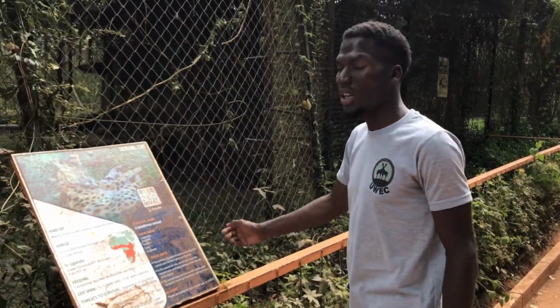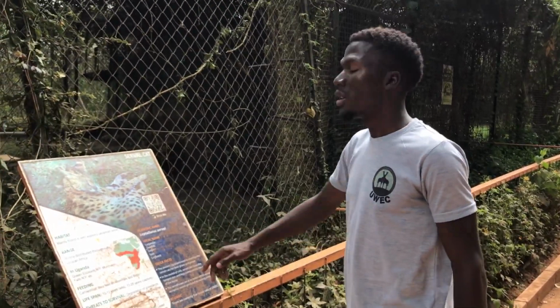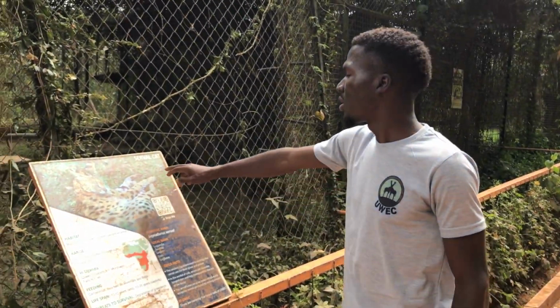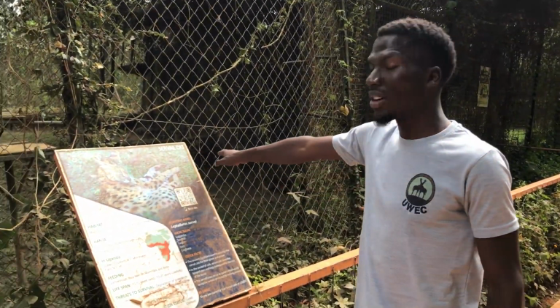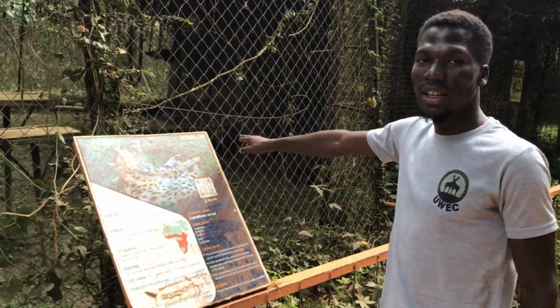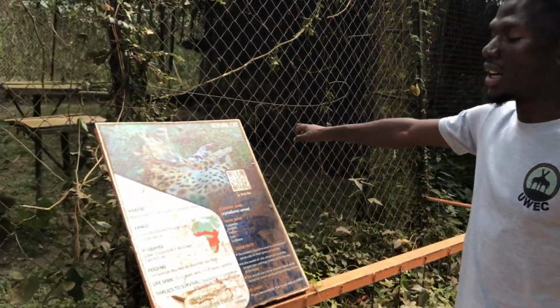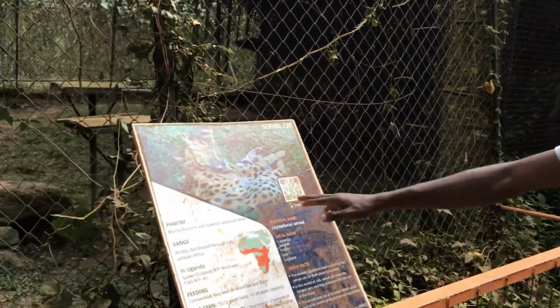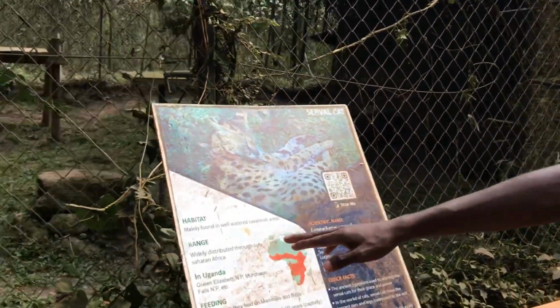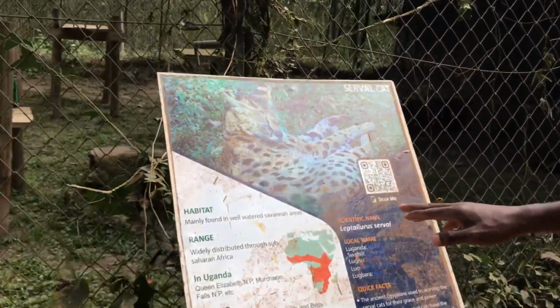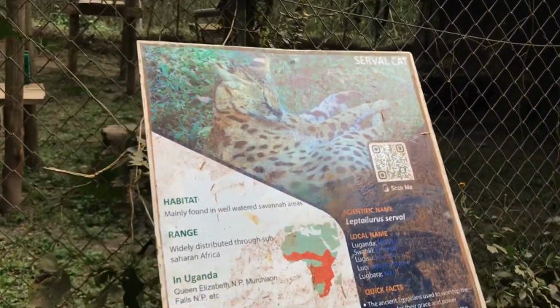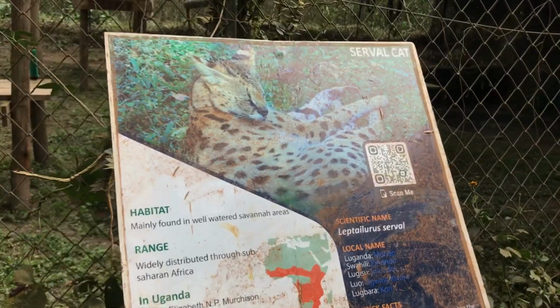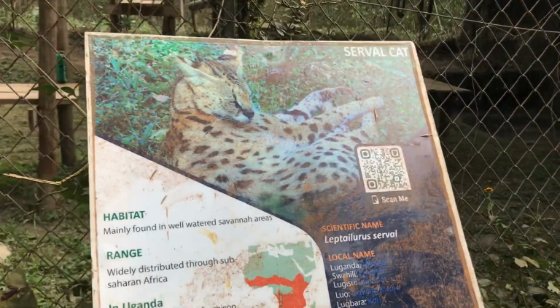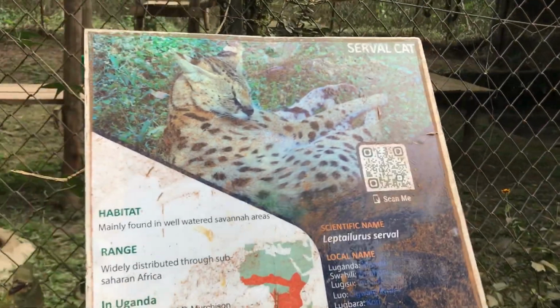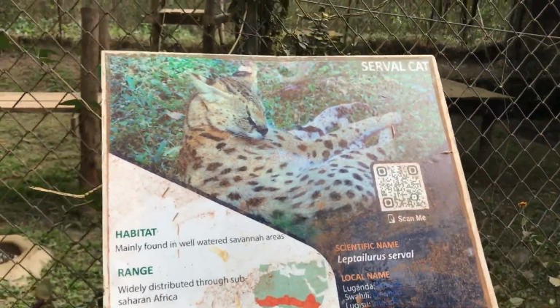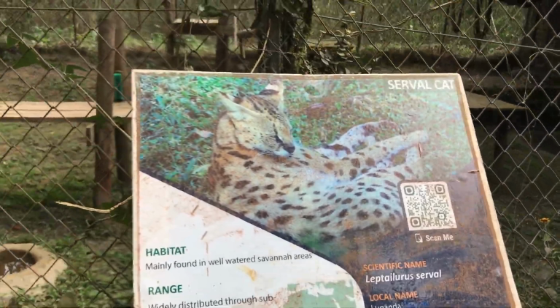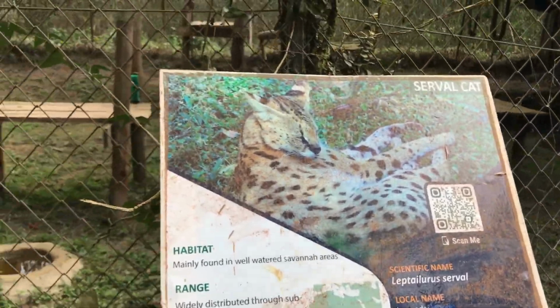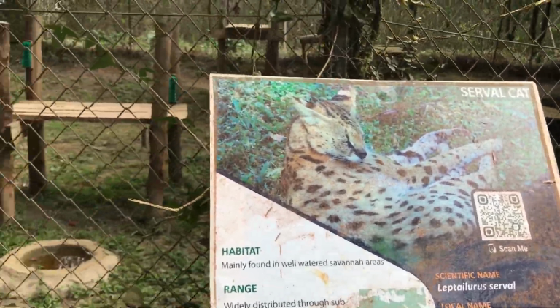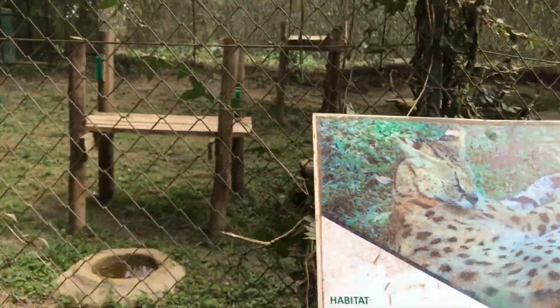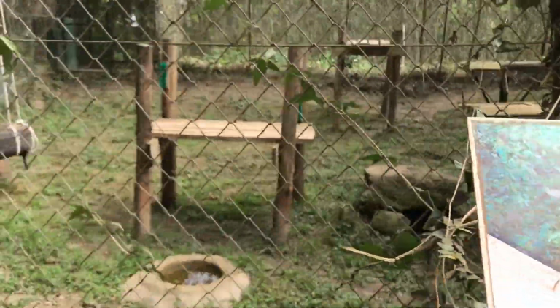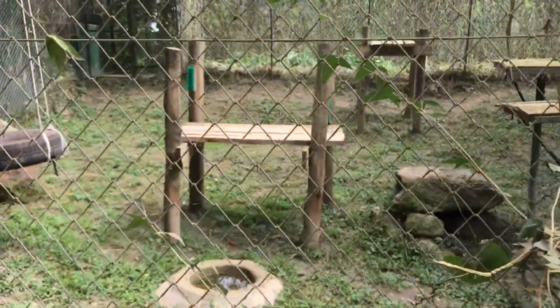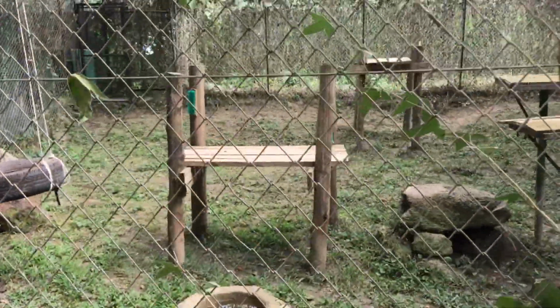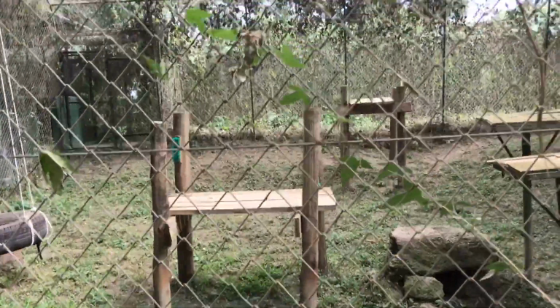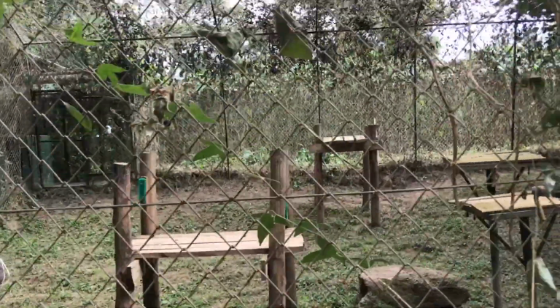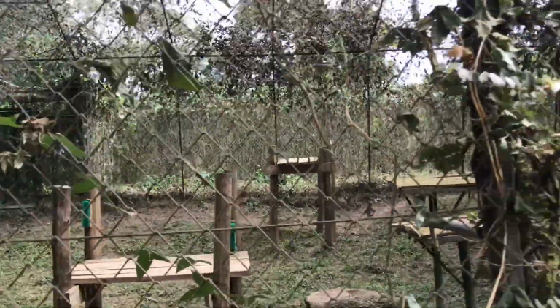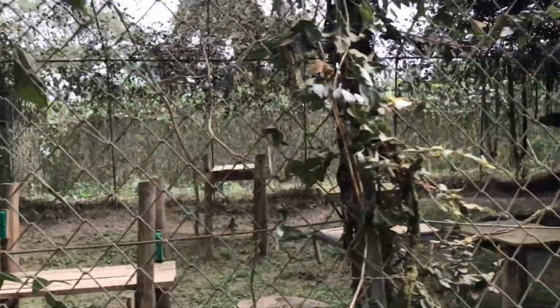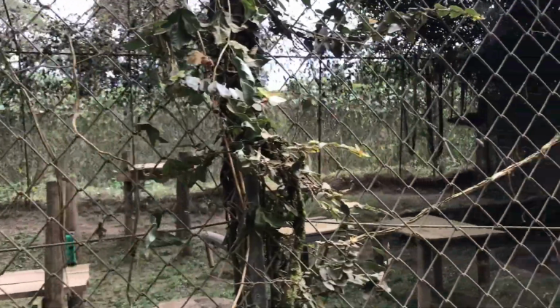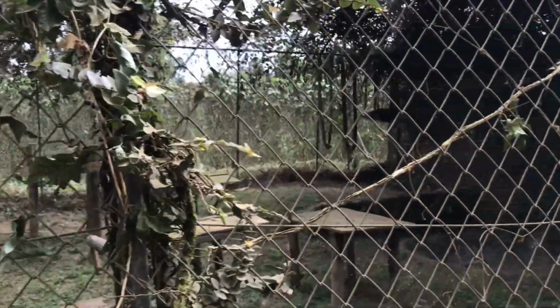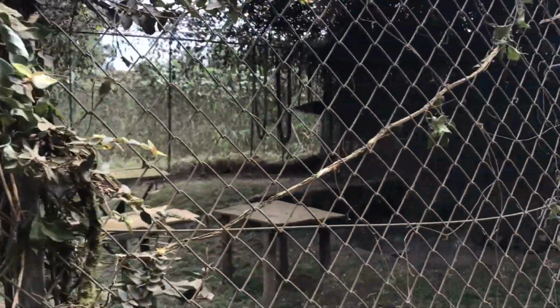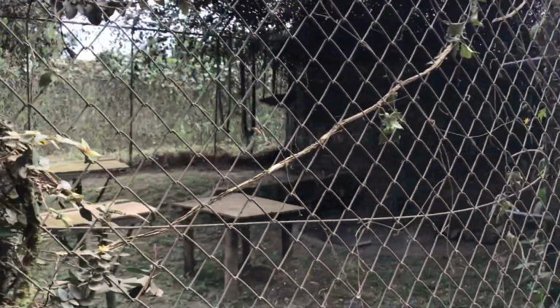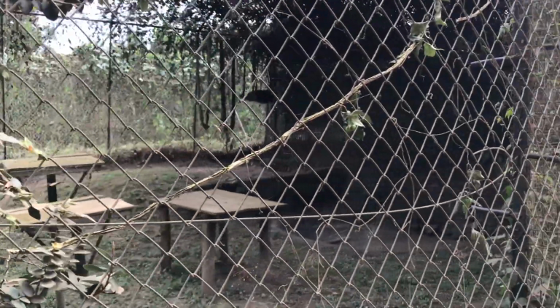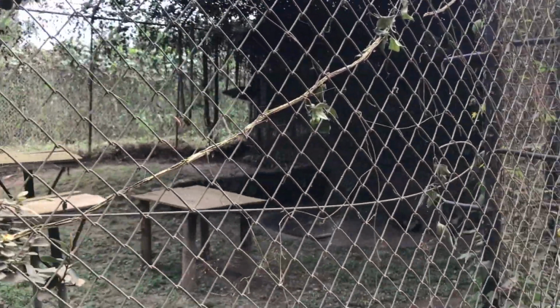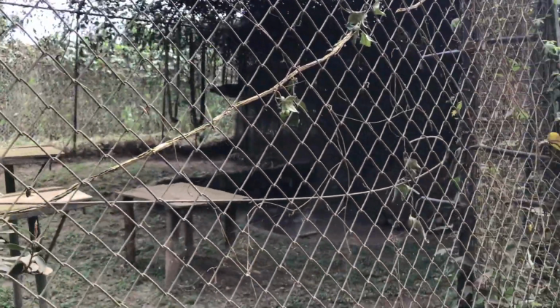These are called Serval cats. They are mainly found in the well-watered savannah areas. The range is widely disputed through the Sahara in Africa.